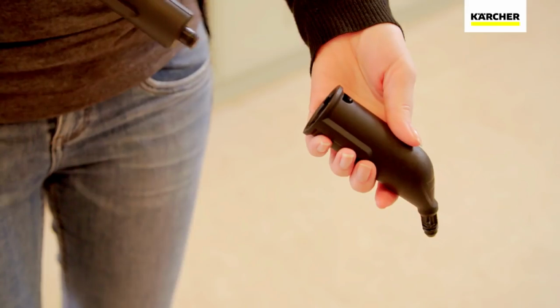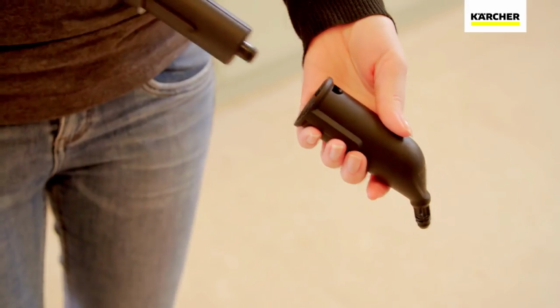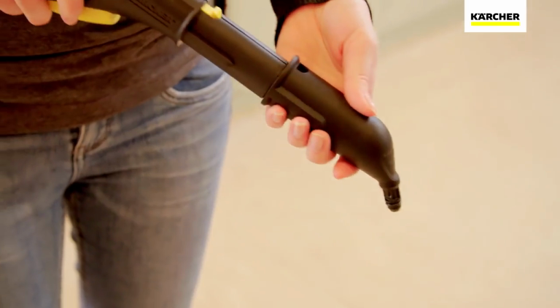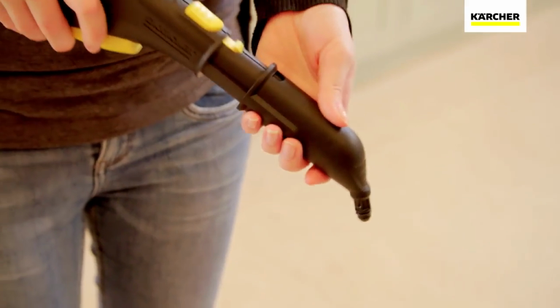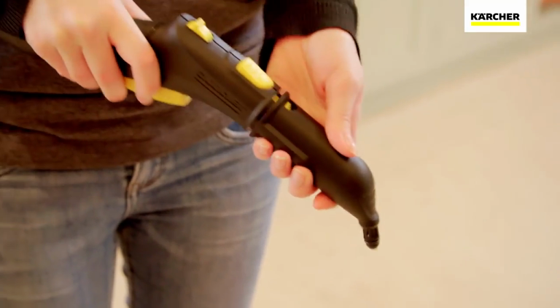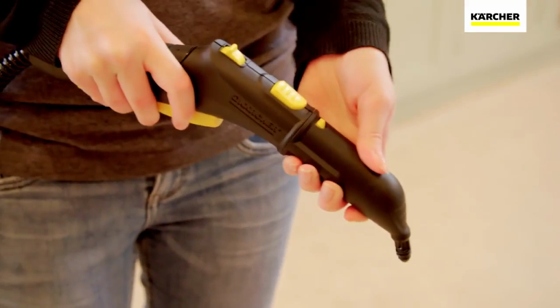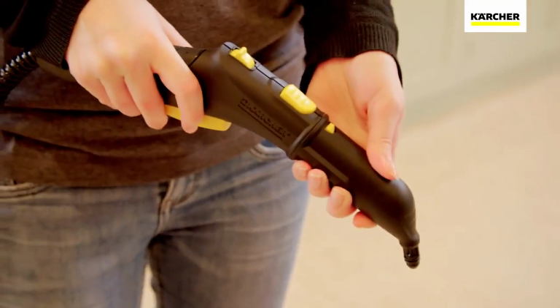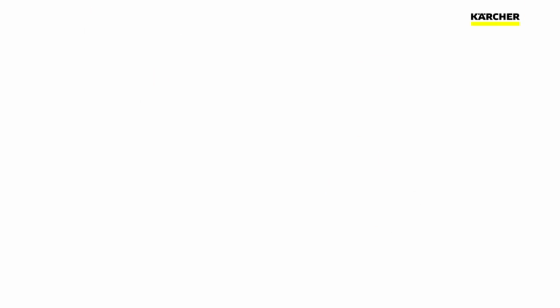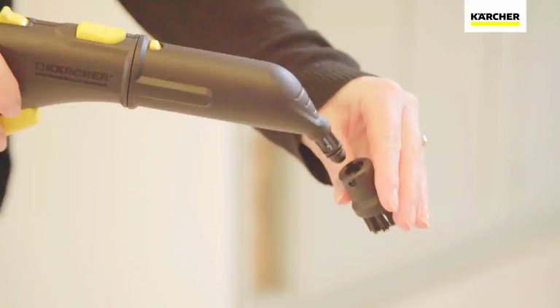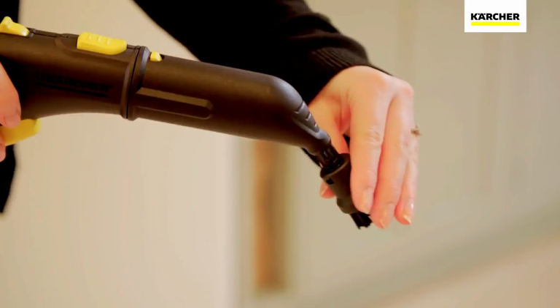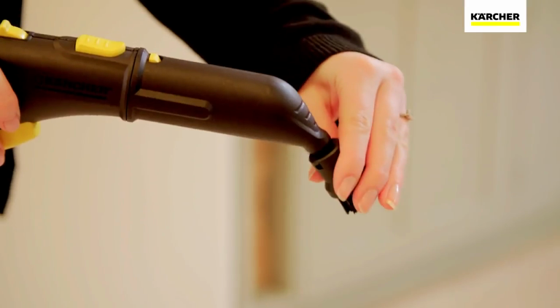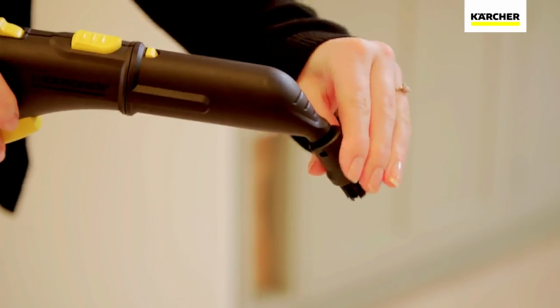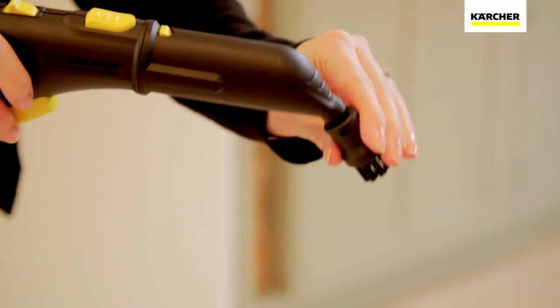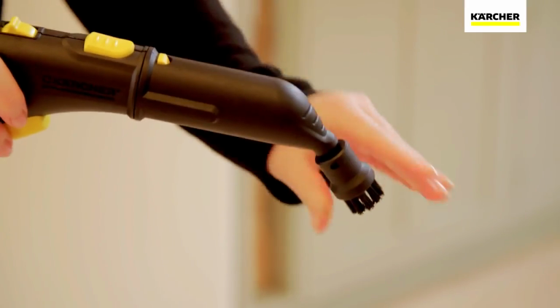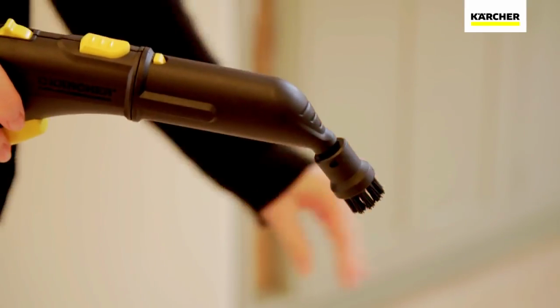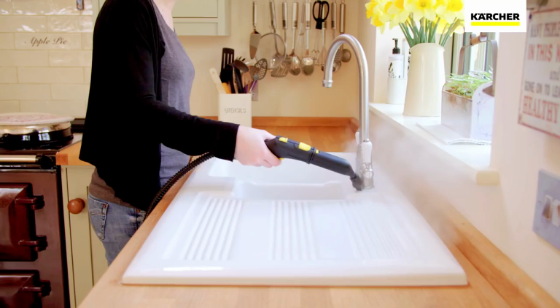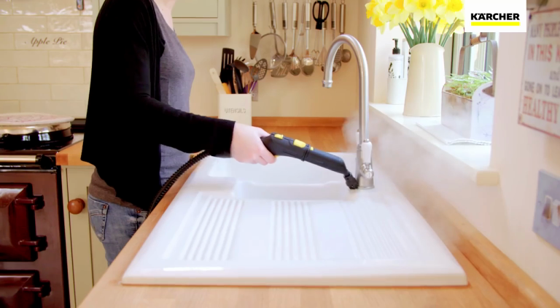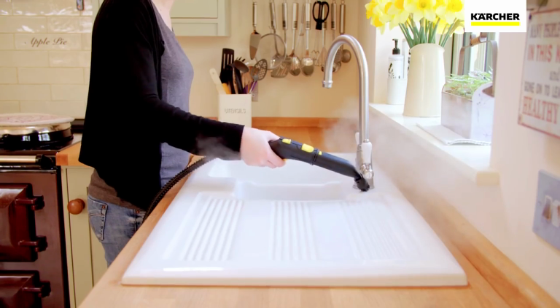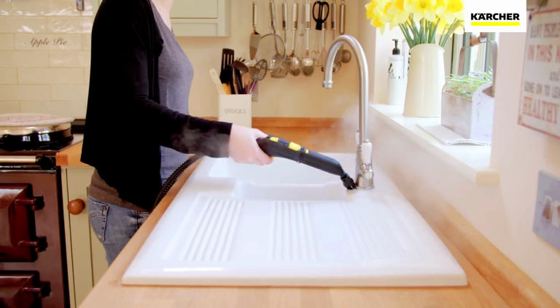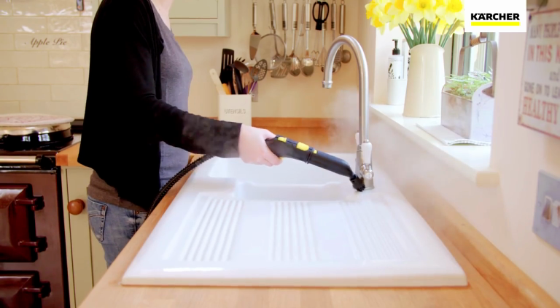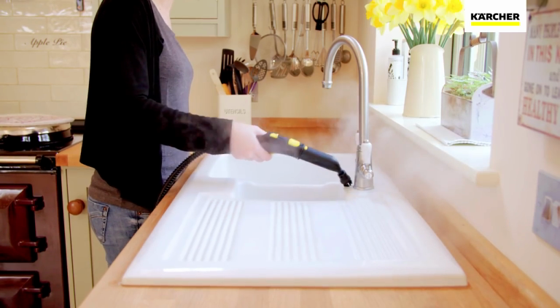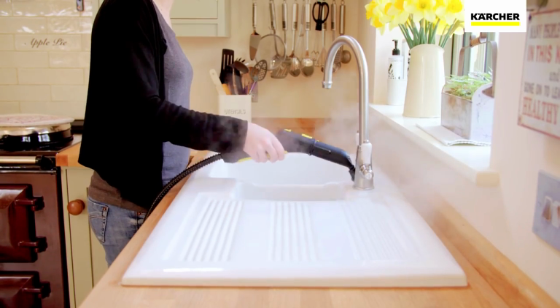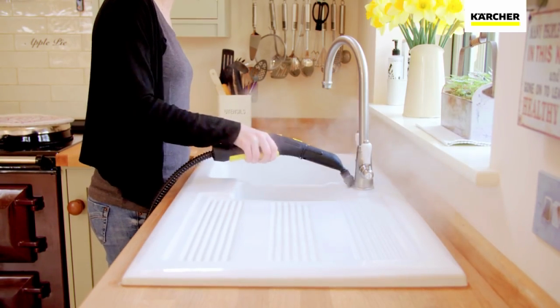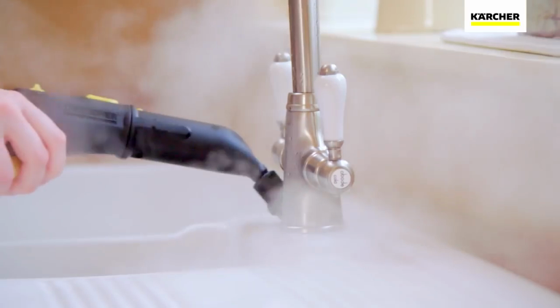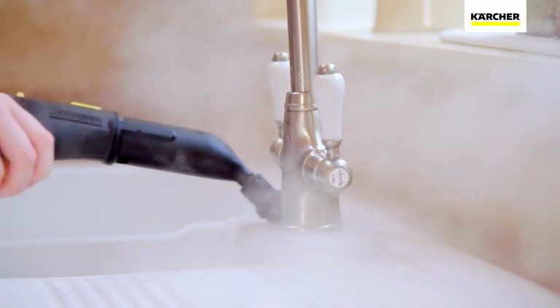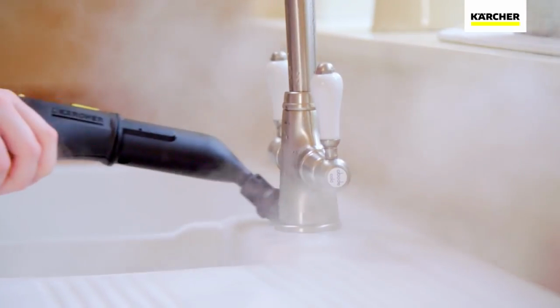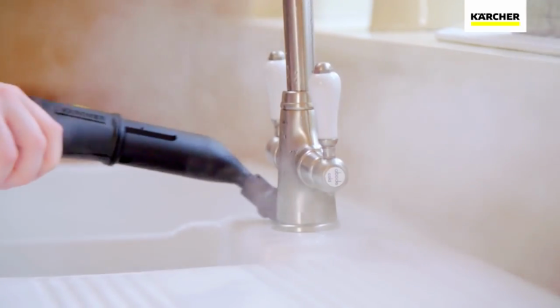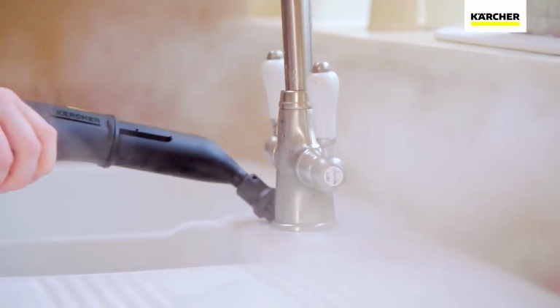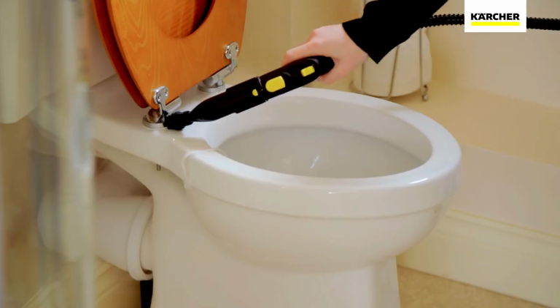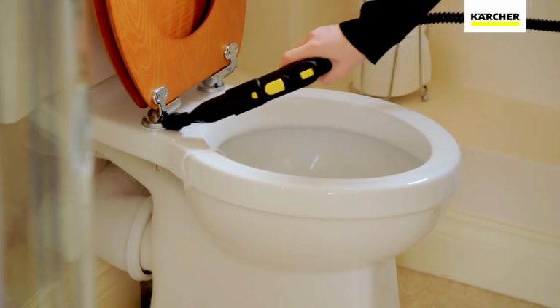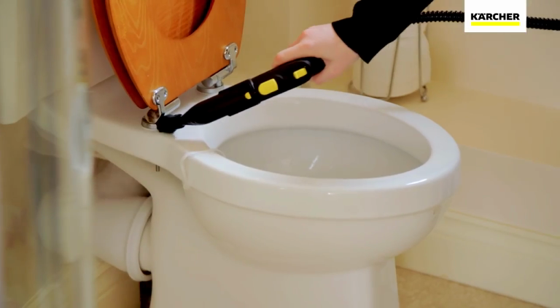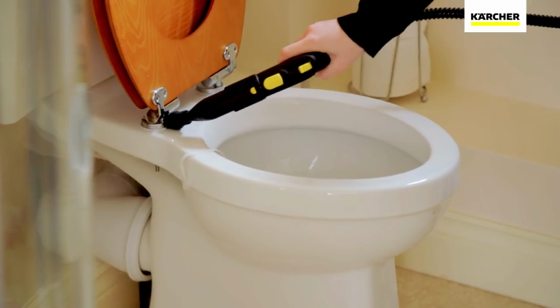The detail nozzle and brush lets you complete the job by getting to all those difficult, hard to clean places where grime and limescale builds up.